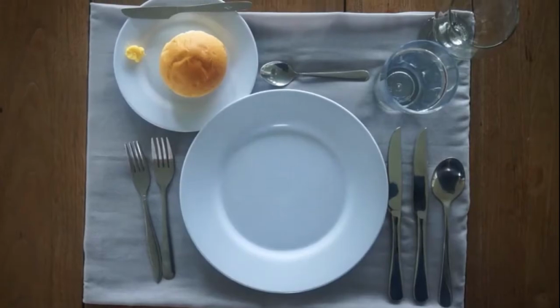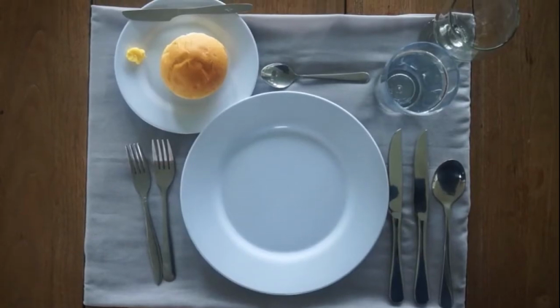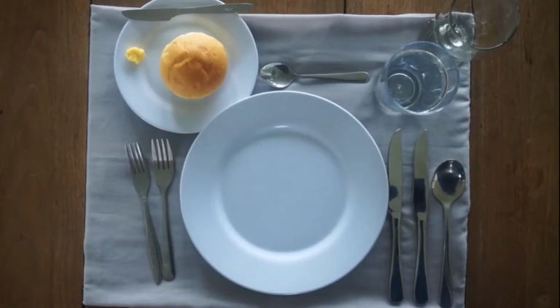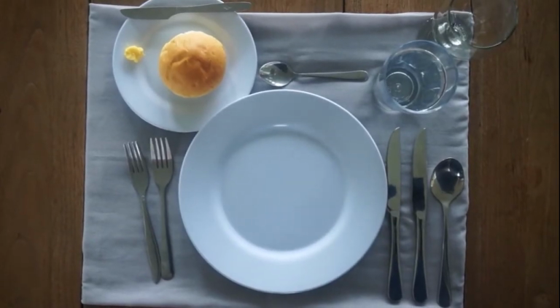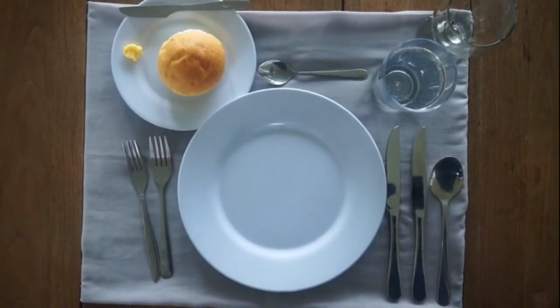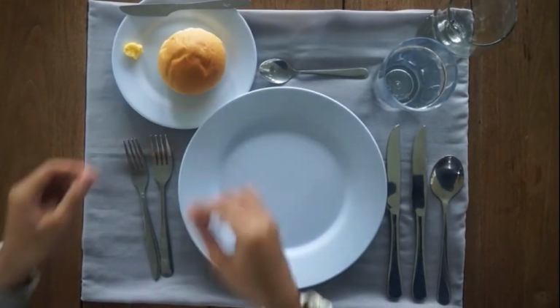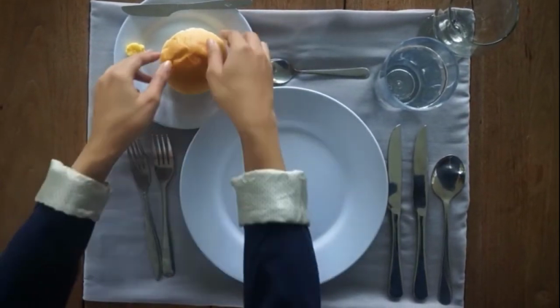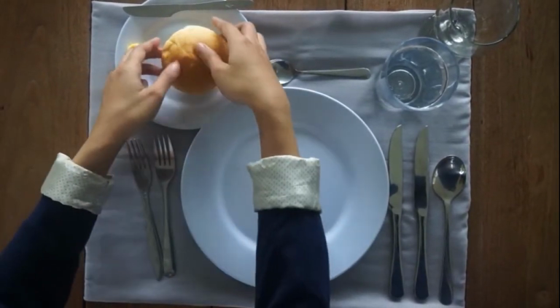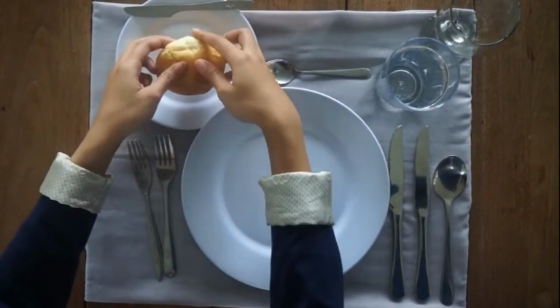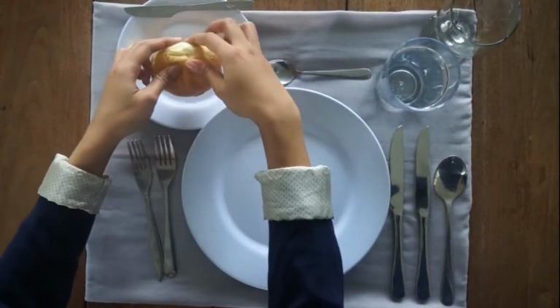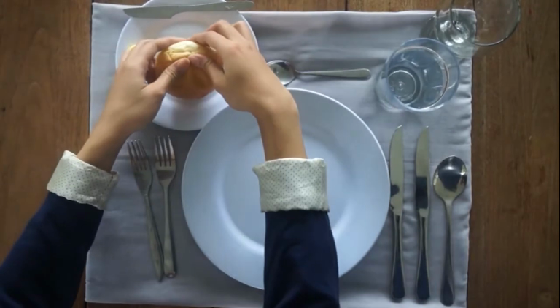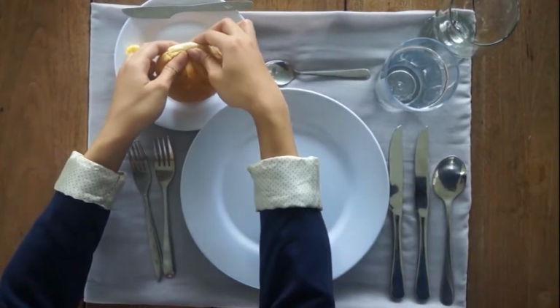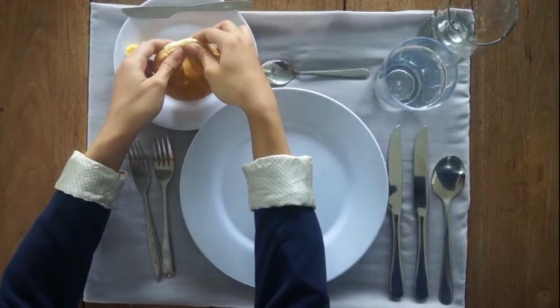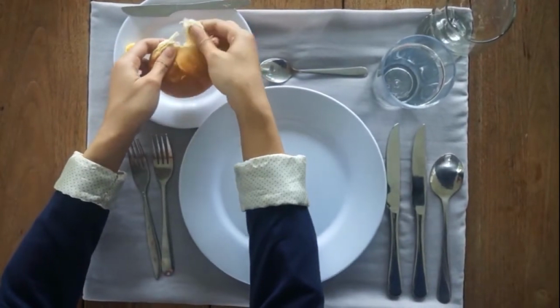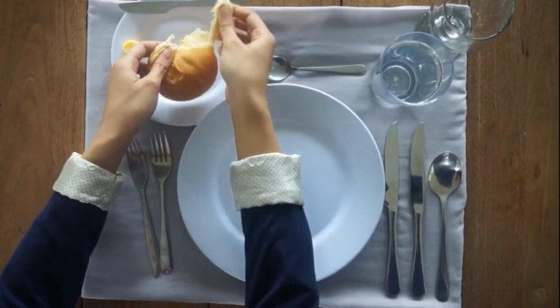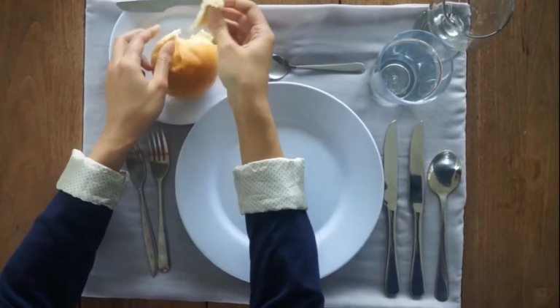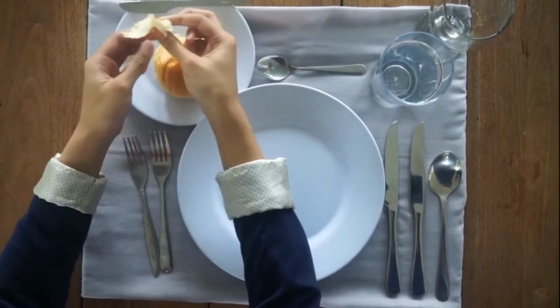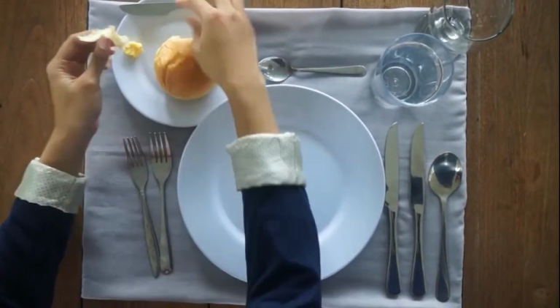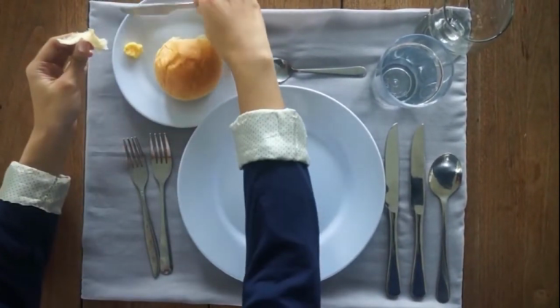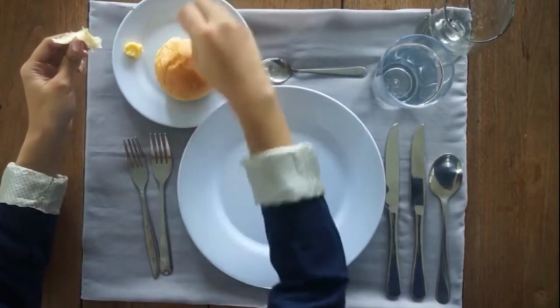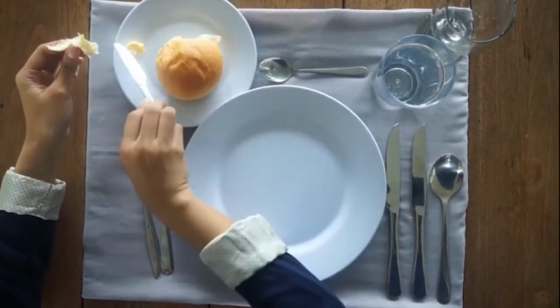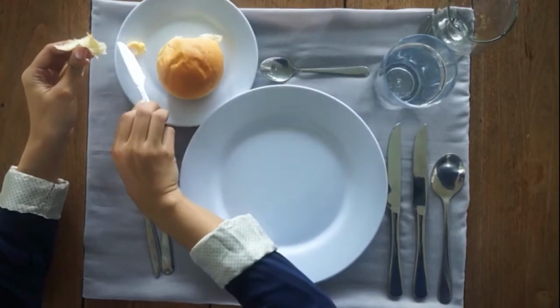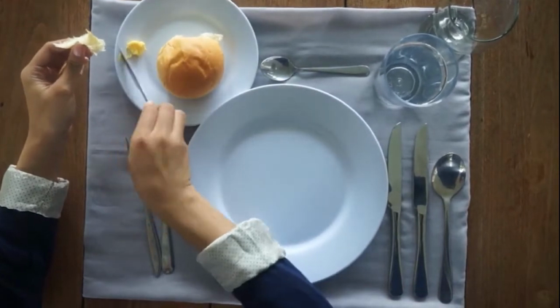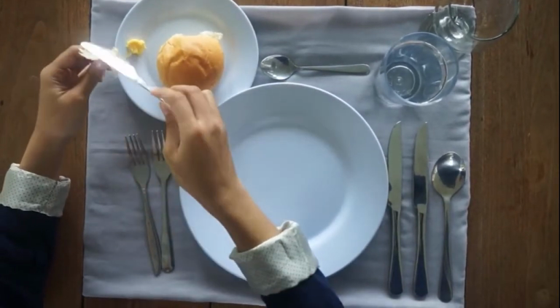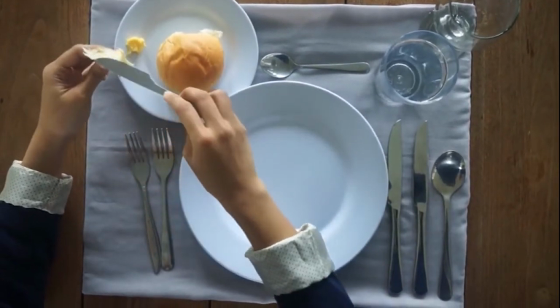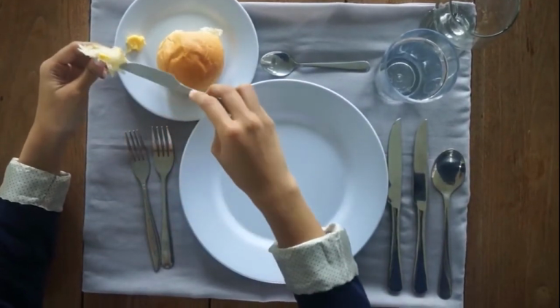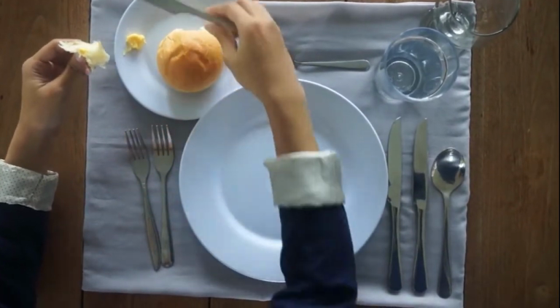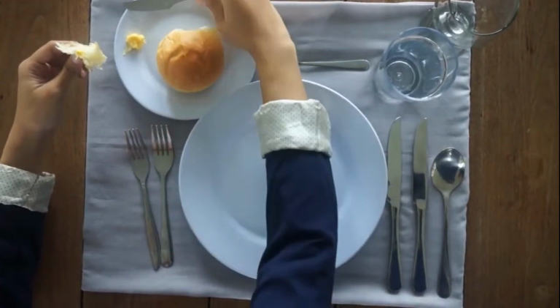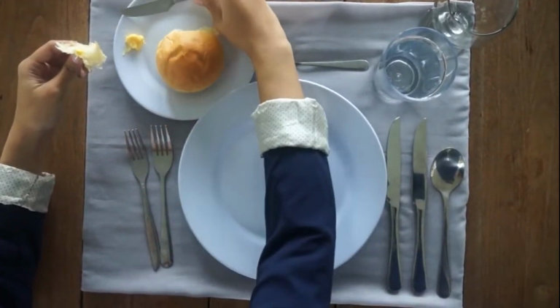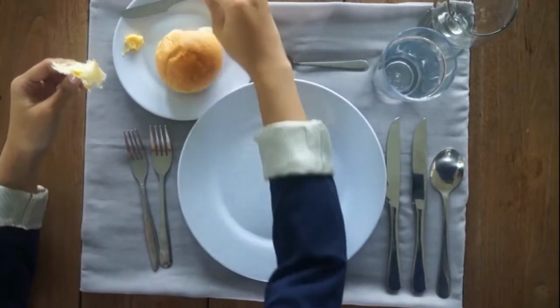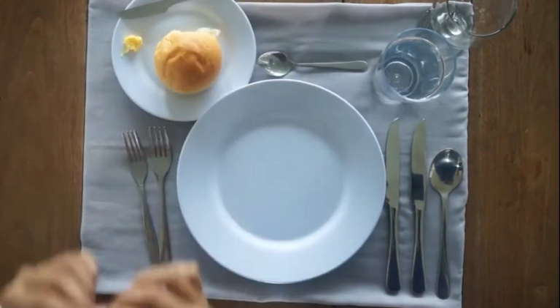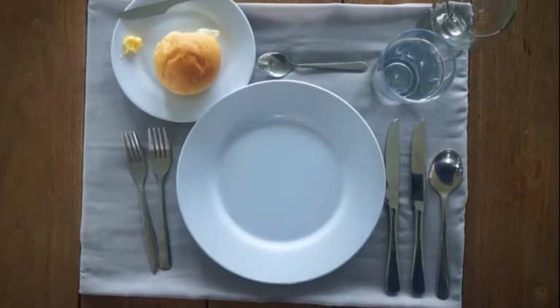If bread is served on your plate, break one piece of the bread very close and low to the bread plate, and butter one piece at a time, and eat one piece at a time.